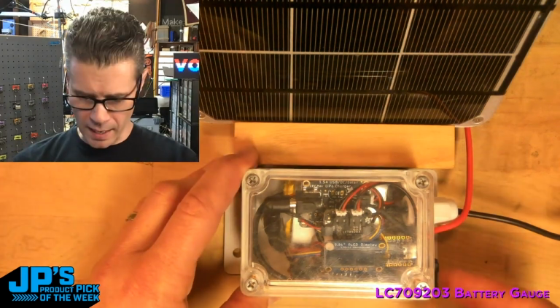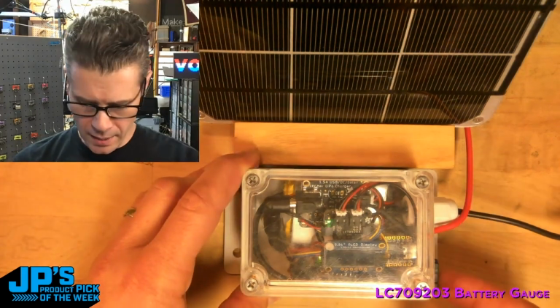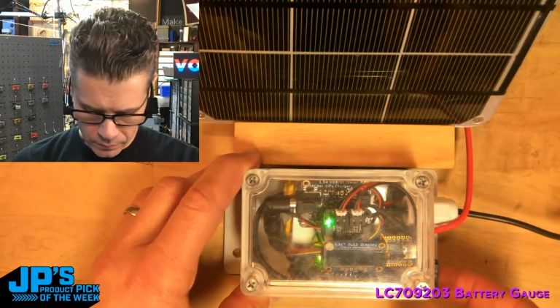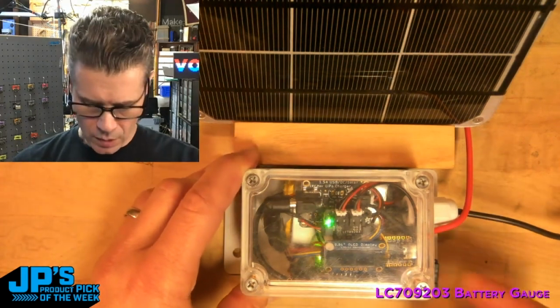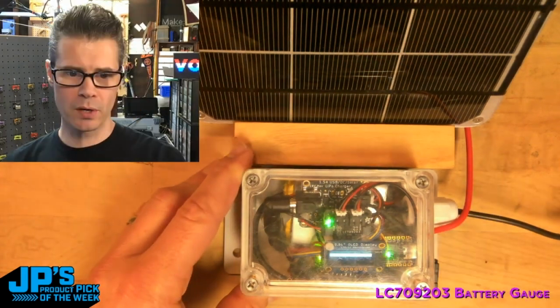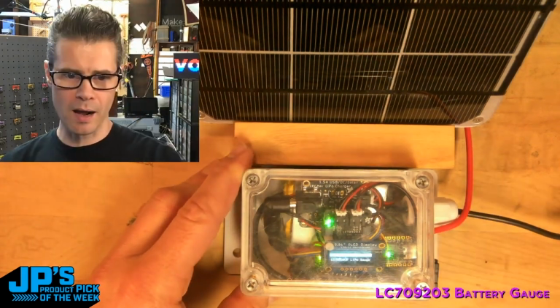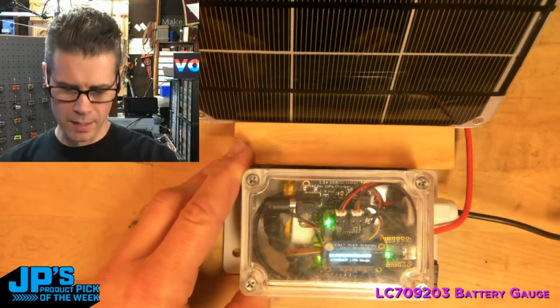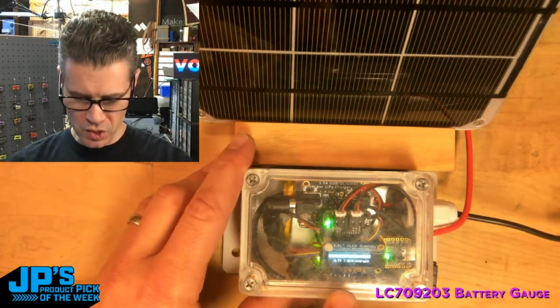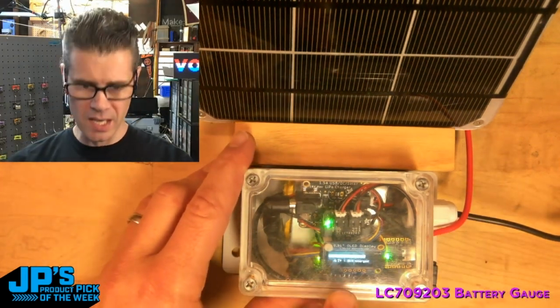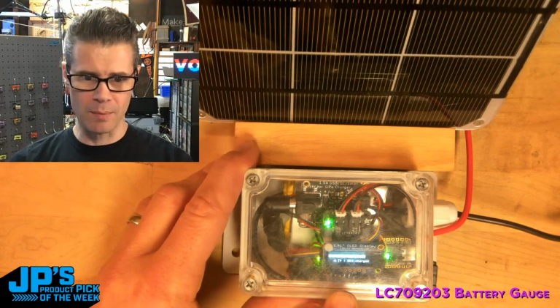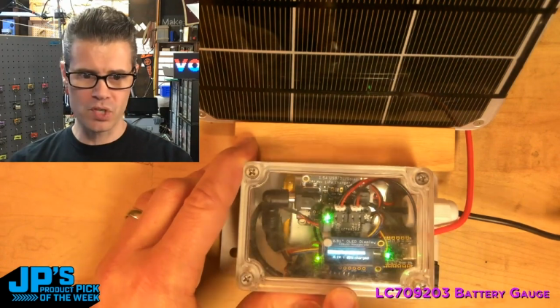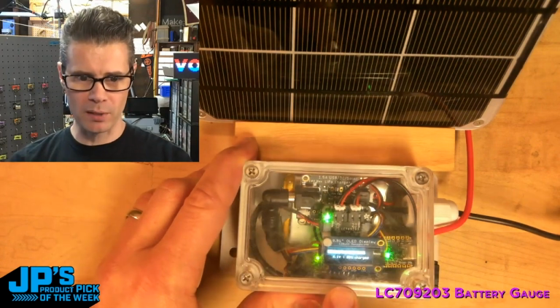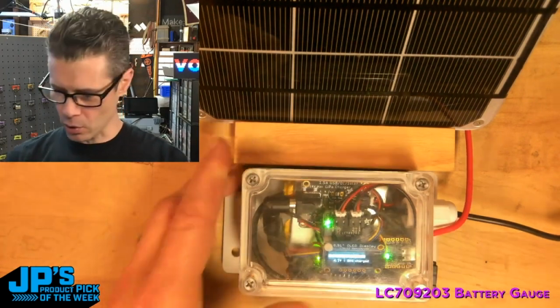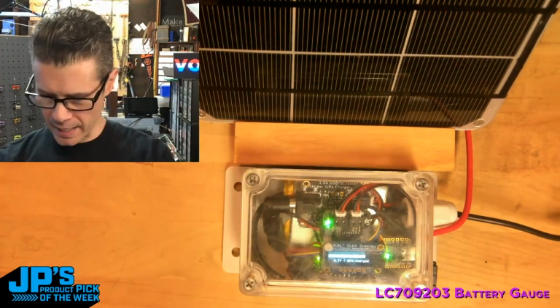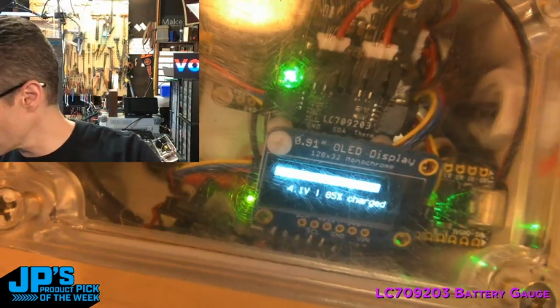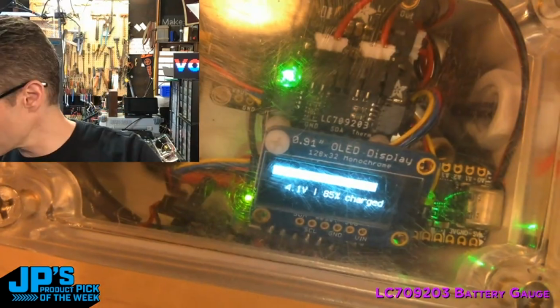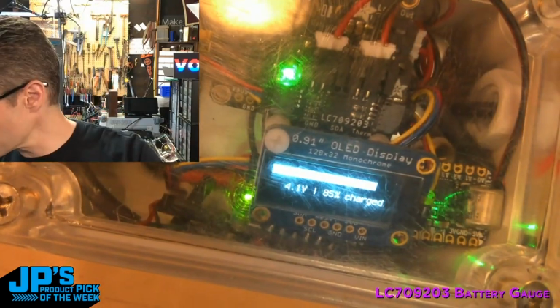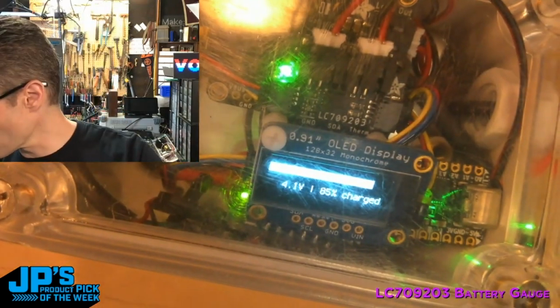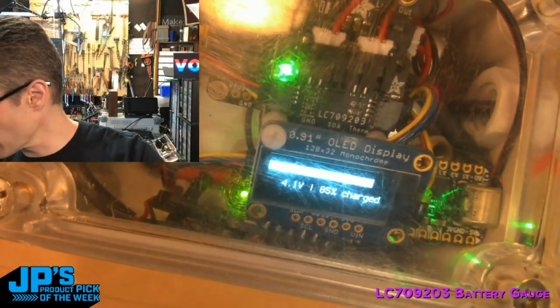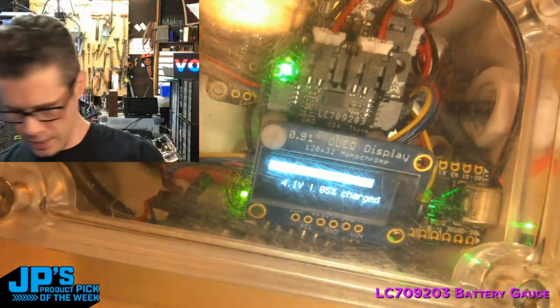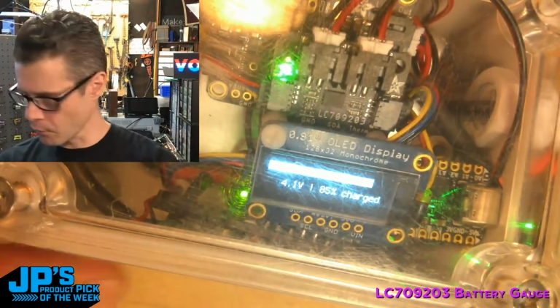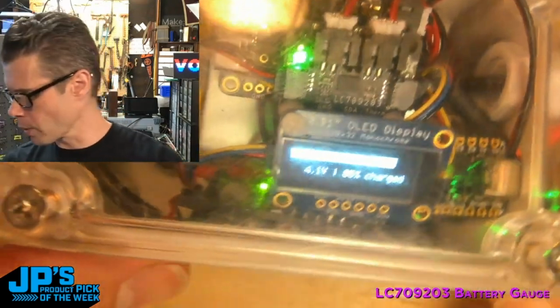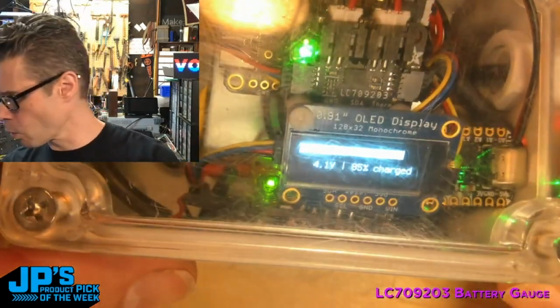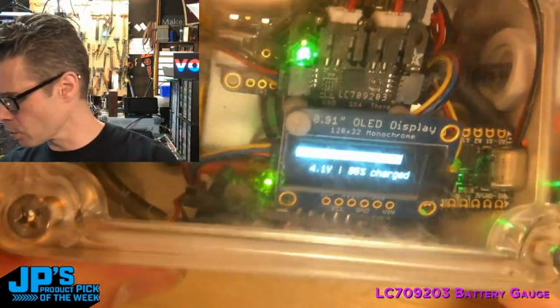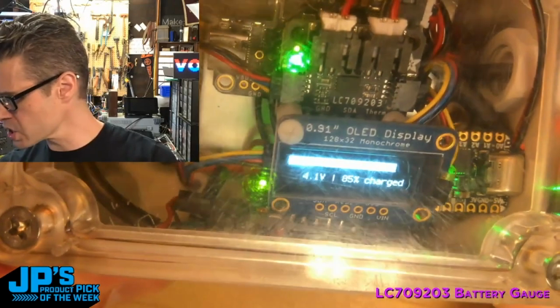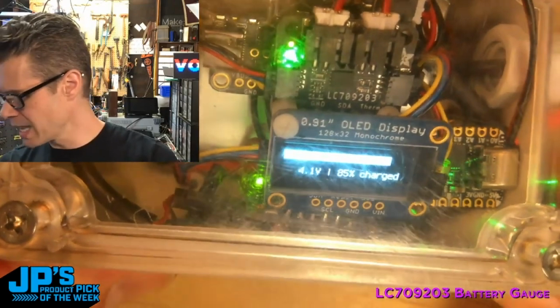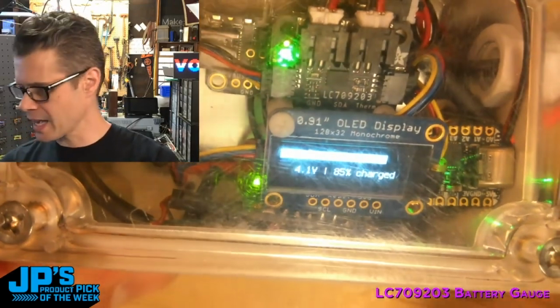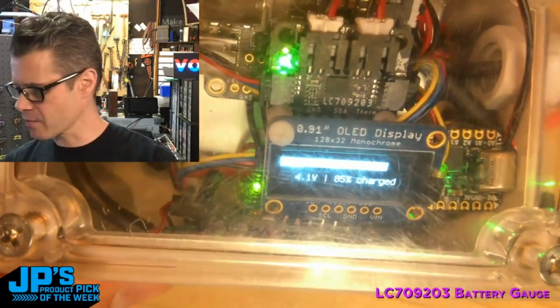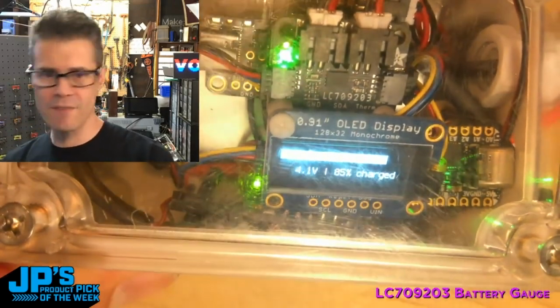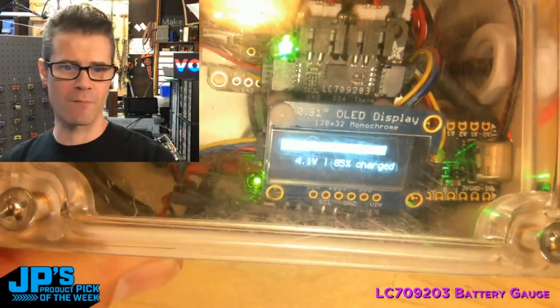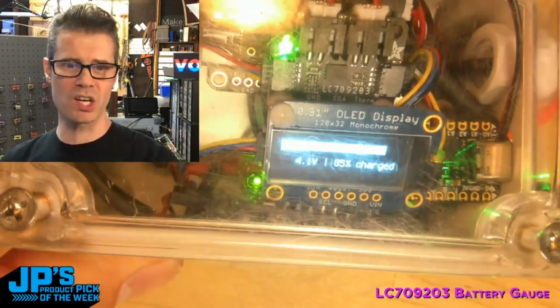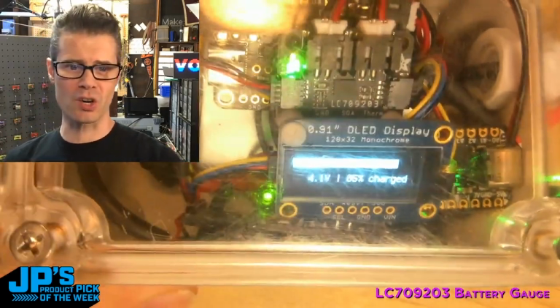When I turn it on, you'll see it boots up our little OLED, and now I can tell — I'm putting out 4.1 volts and I have 85% charge.